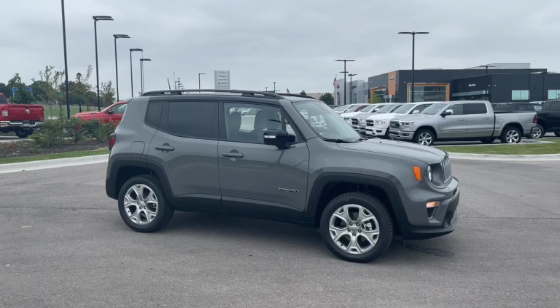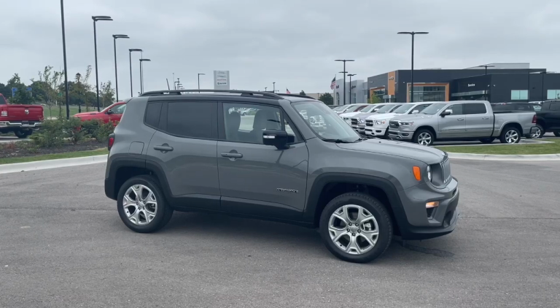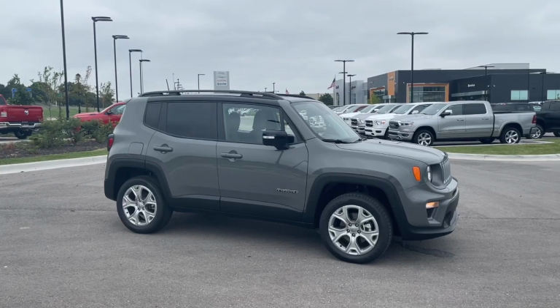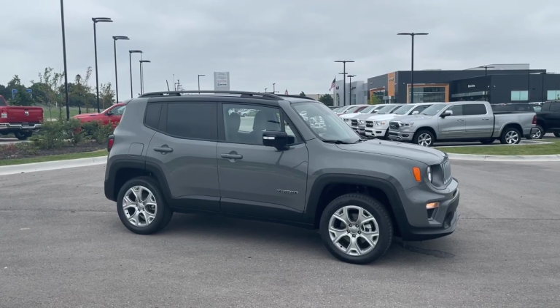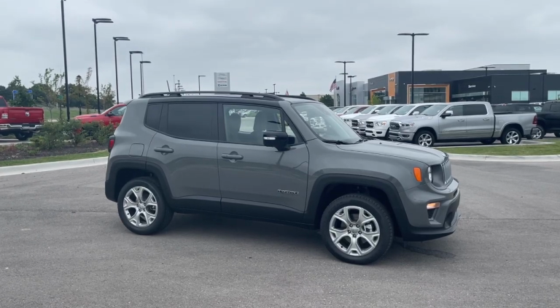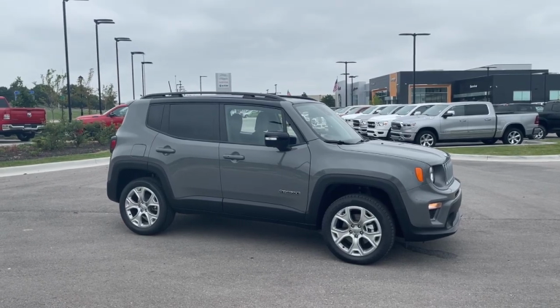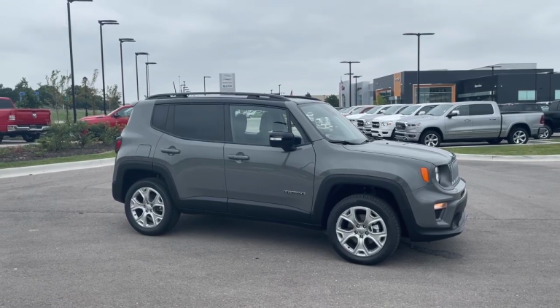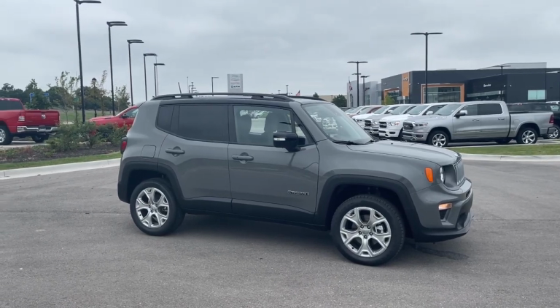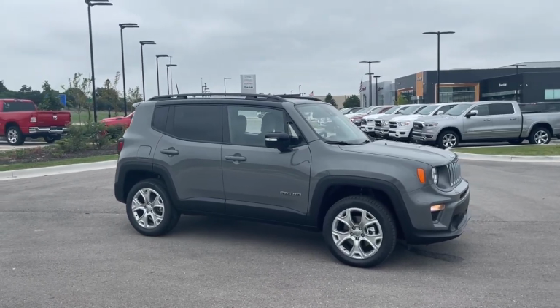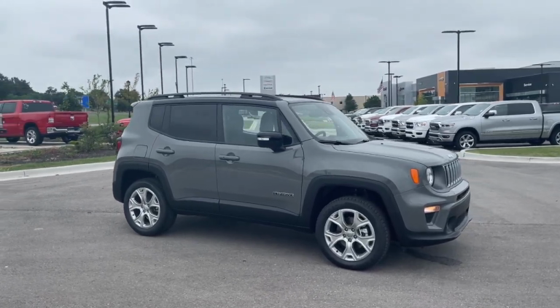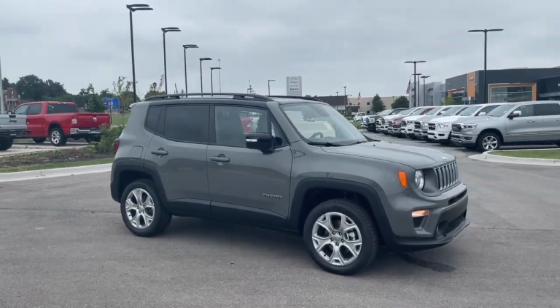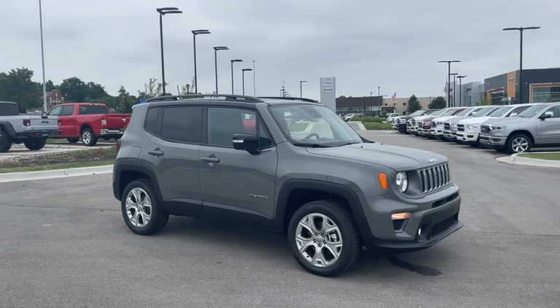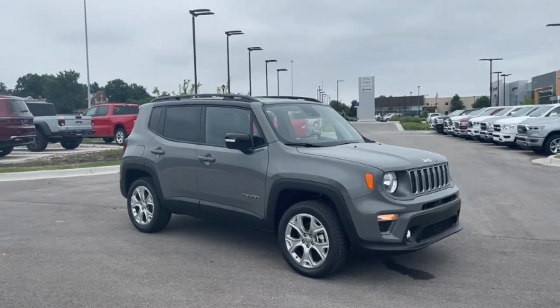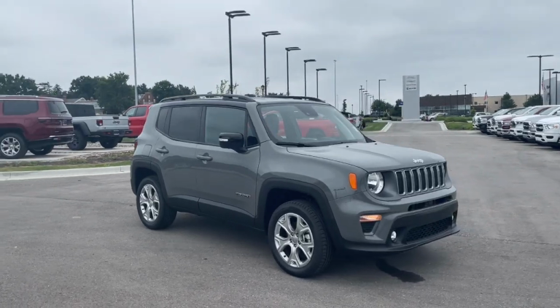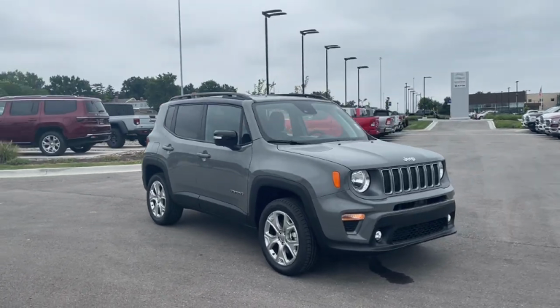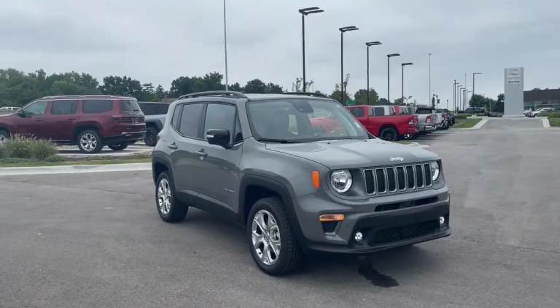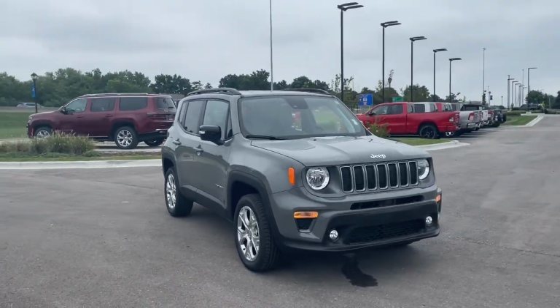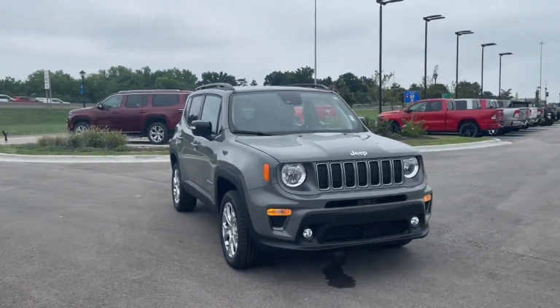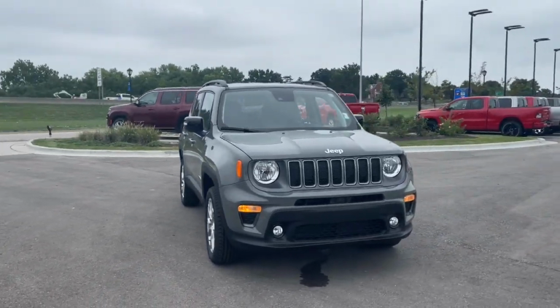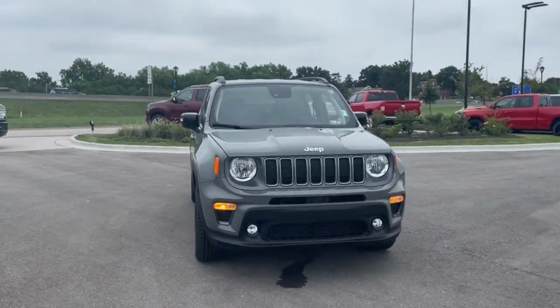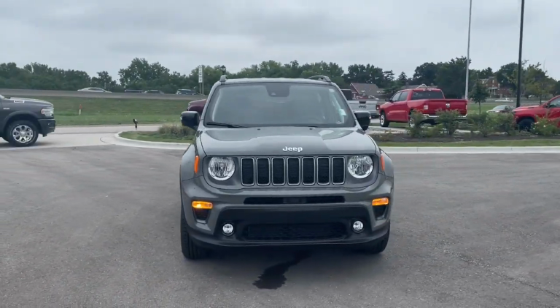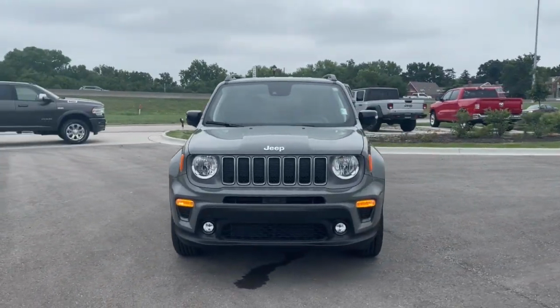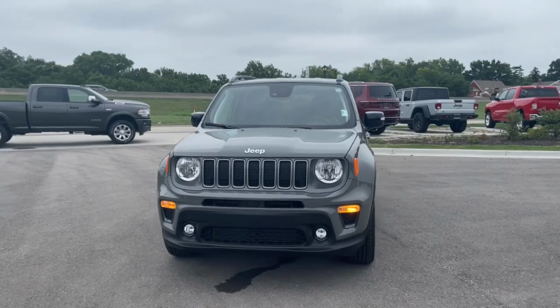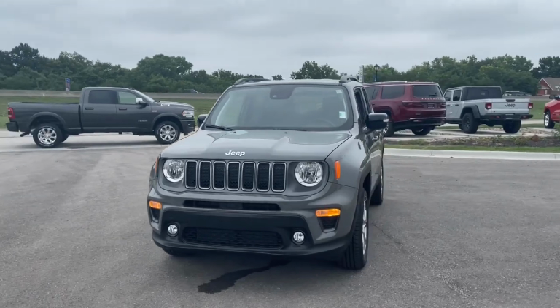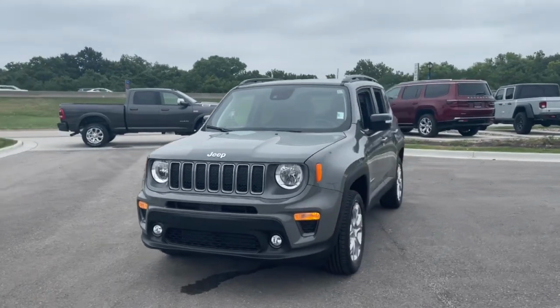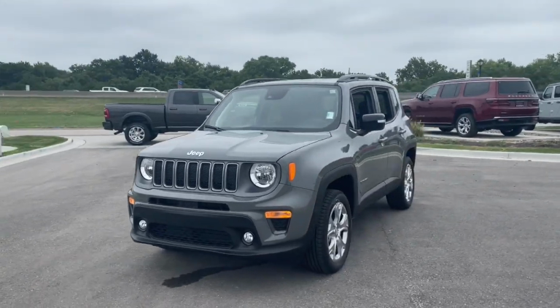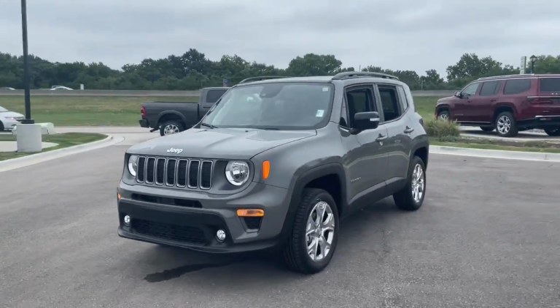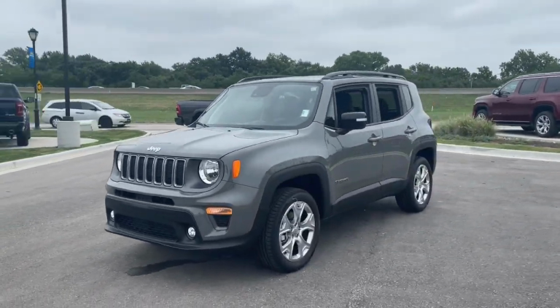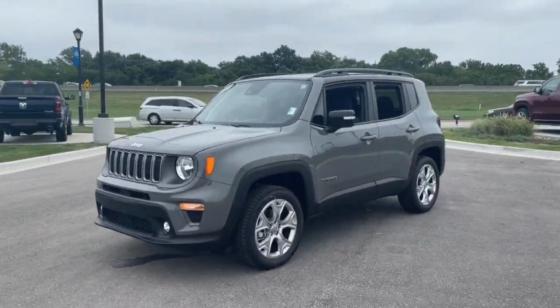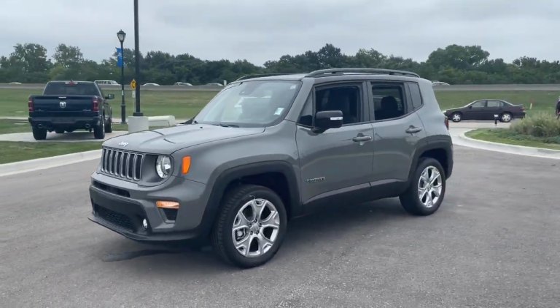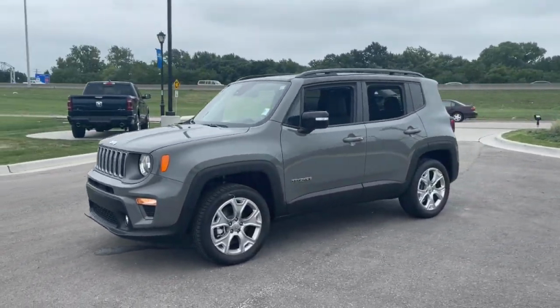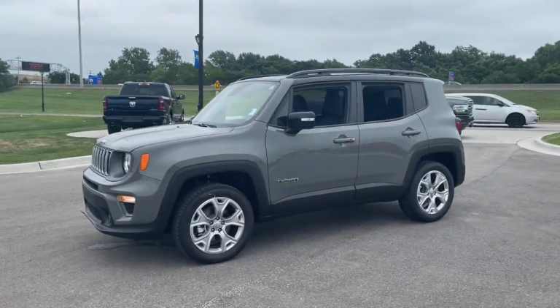Go home happy with the 2022 Jeep Renegade. The Renegade delivers smart technology, bold looks, can-do SUV capability, advanced safety features, convenient design, and plenty of creature comforts.